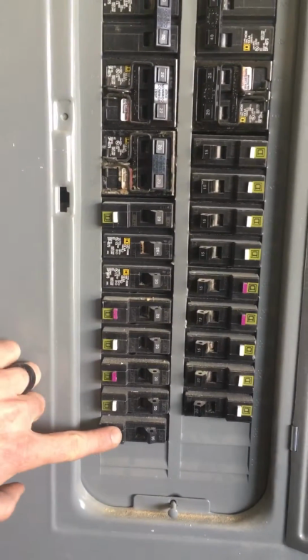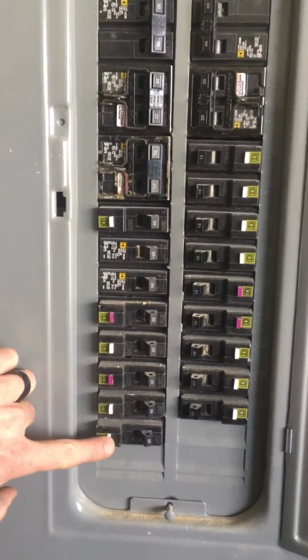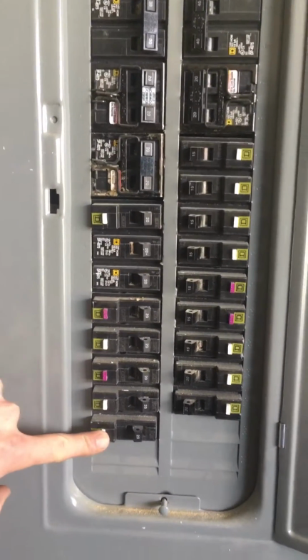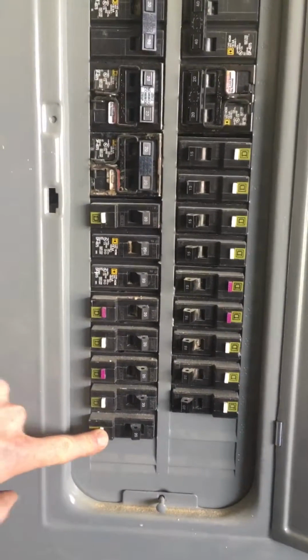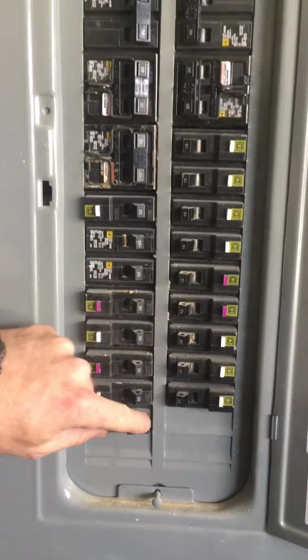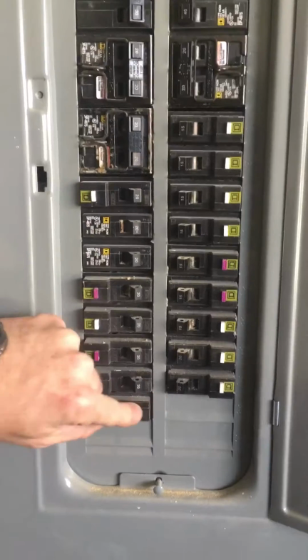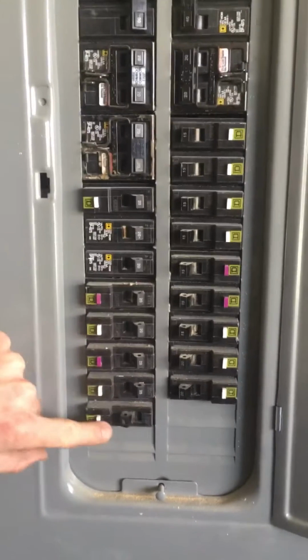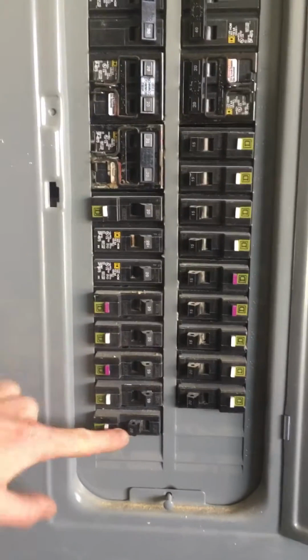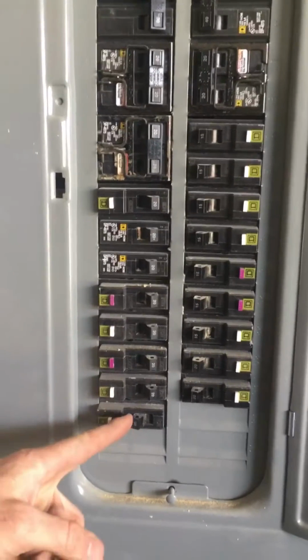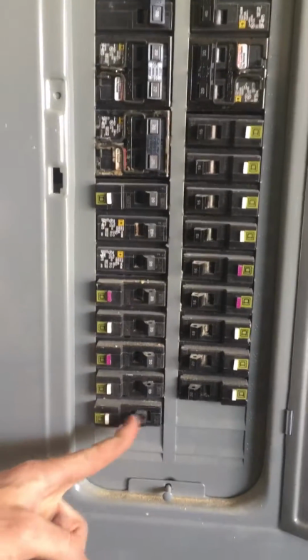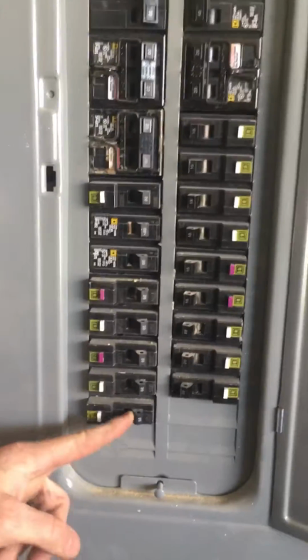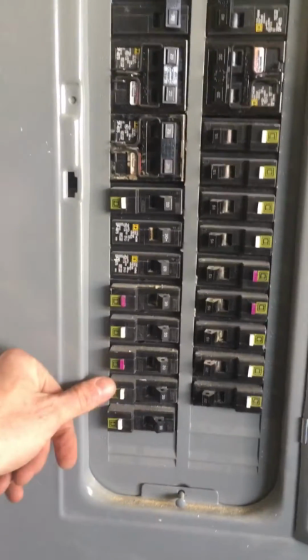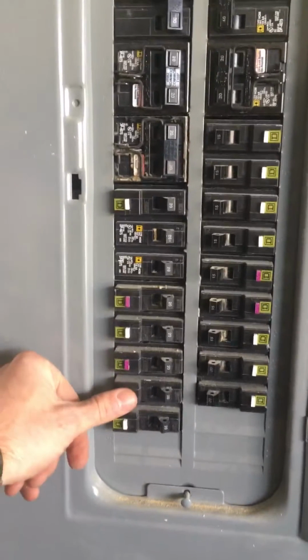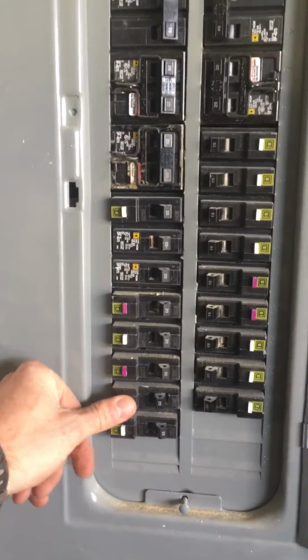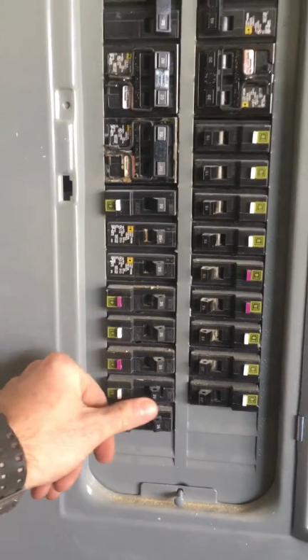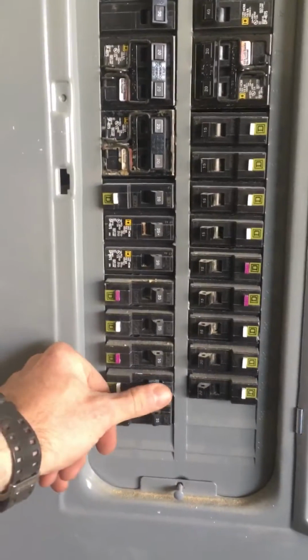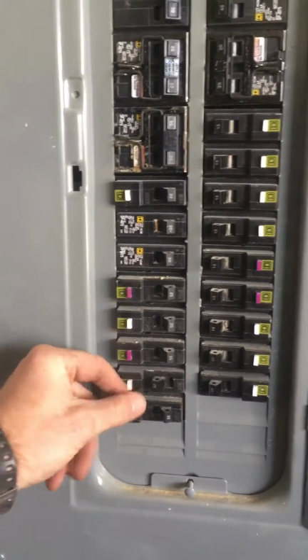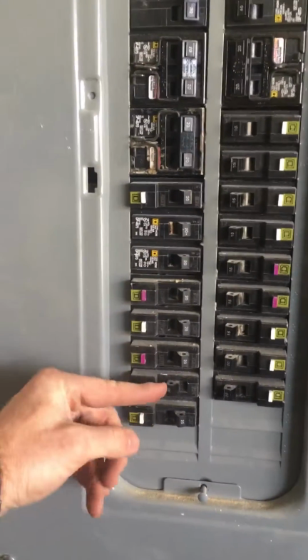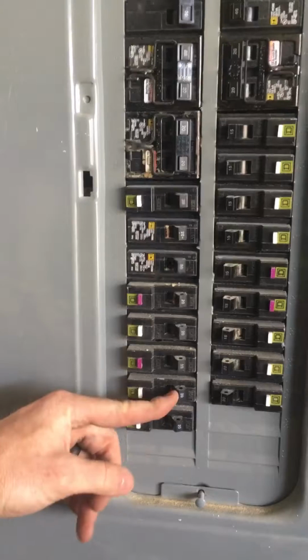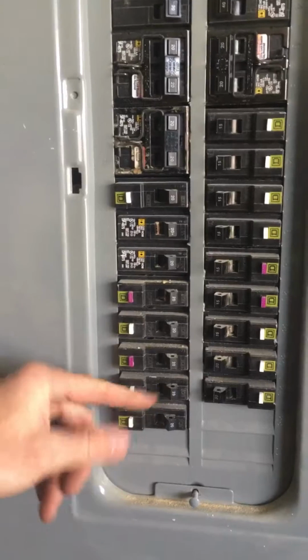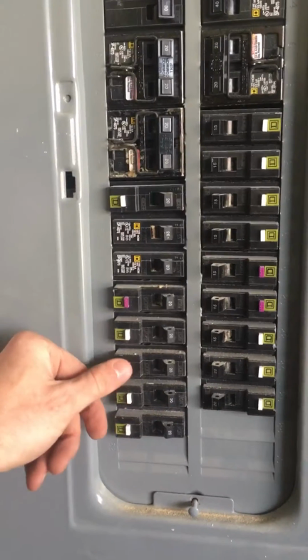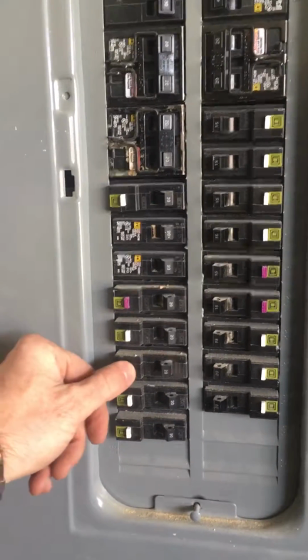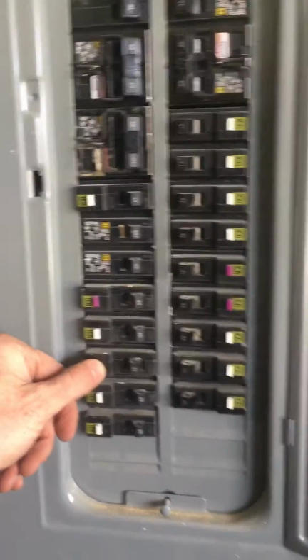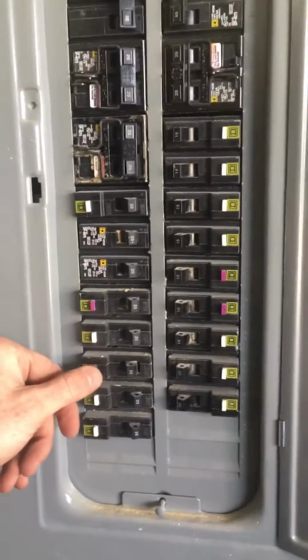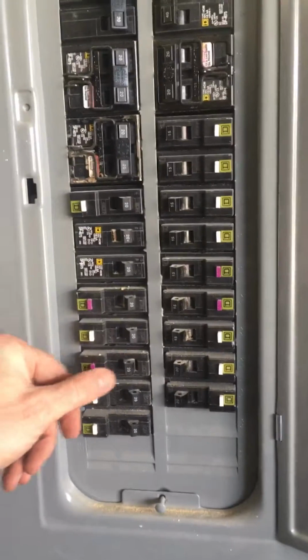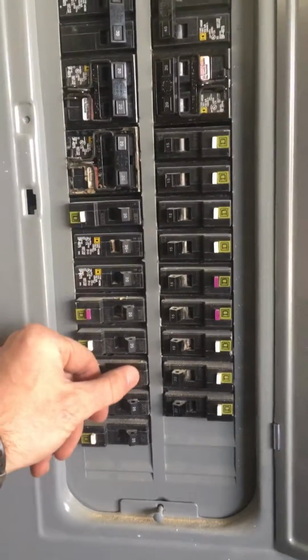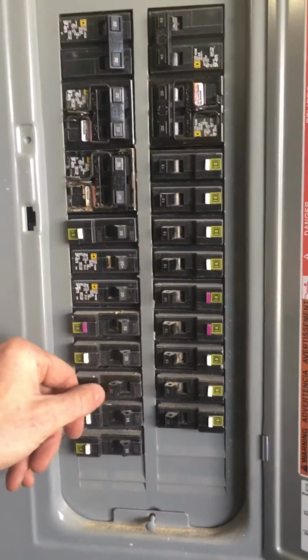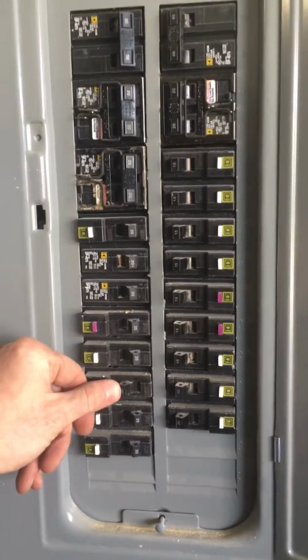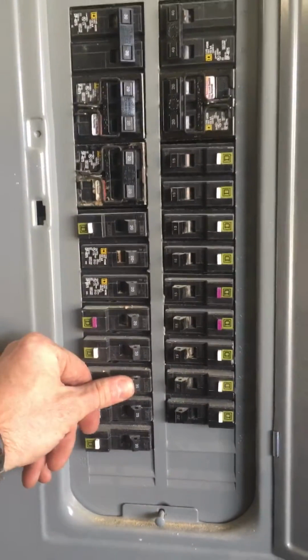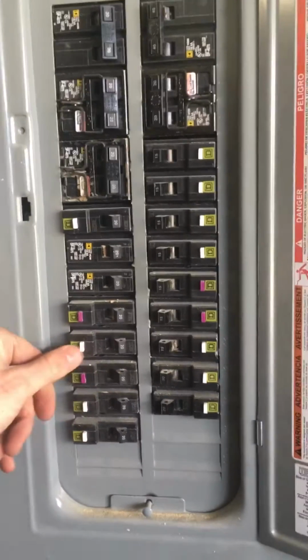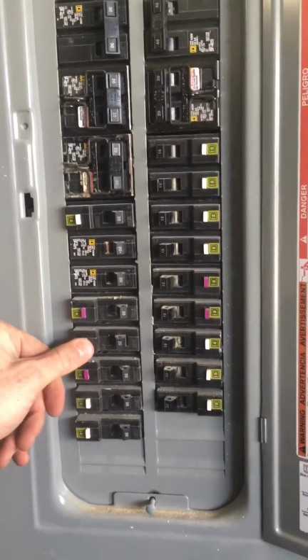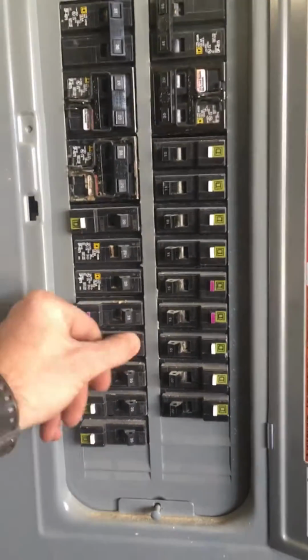So to test them you just trip it off, all the way off, back on — trip it off, all the way off, back on. And then here, a minute ago when I tested that it did not trip.